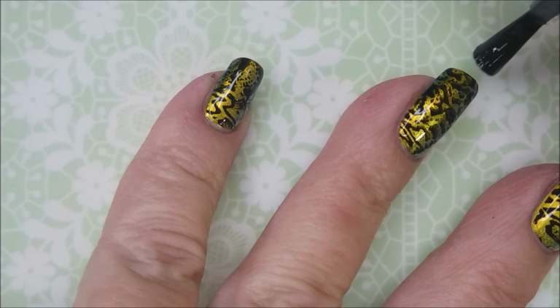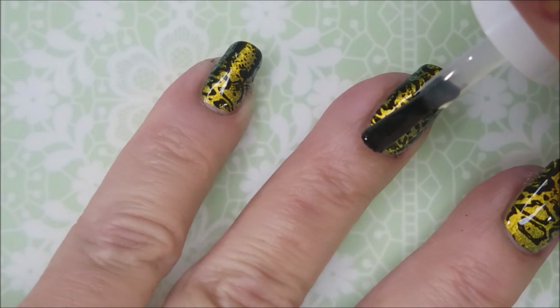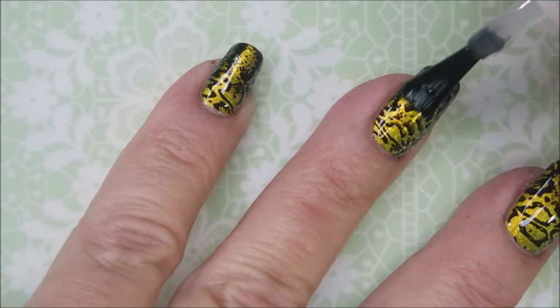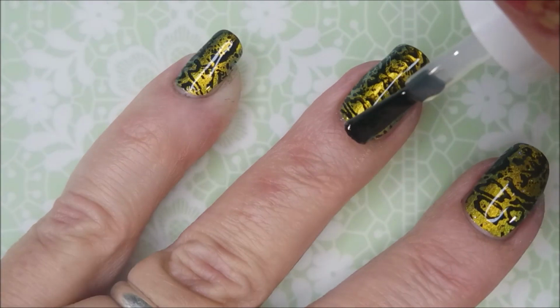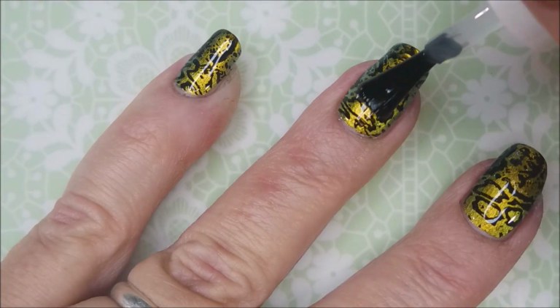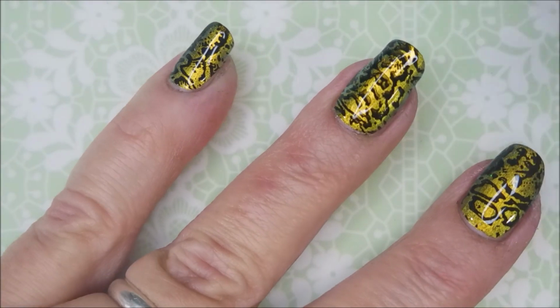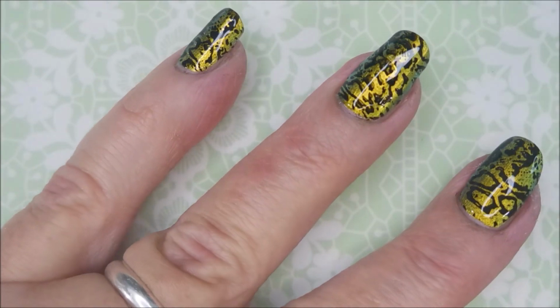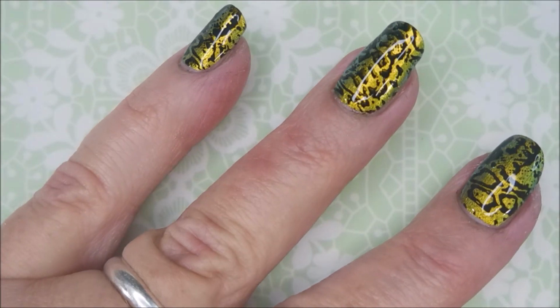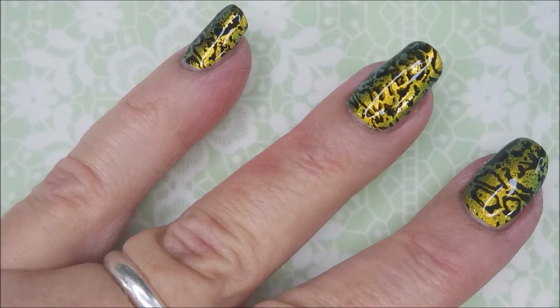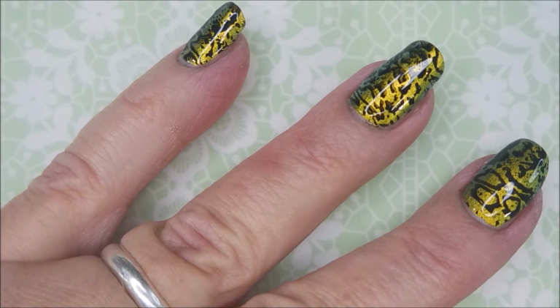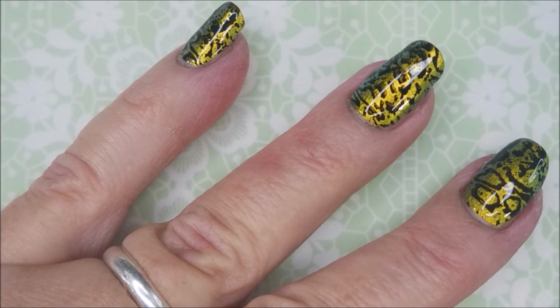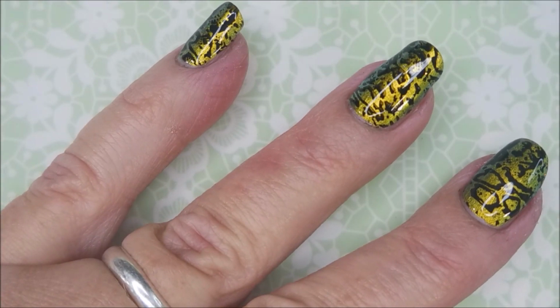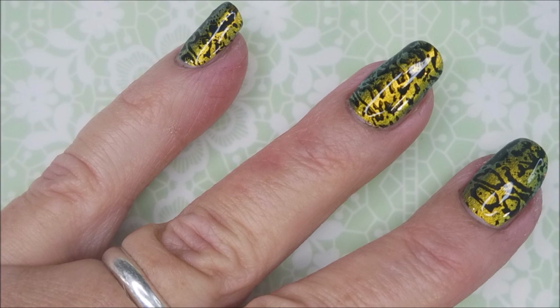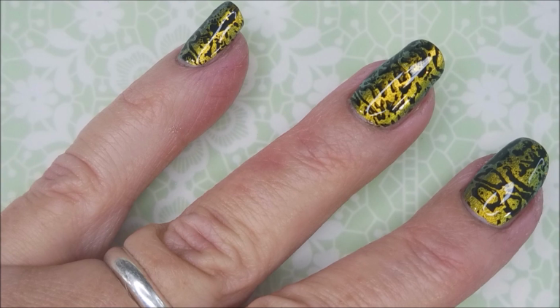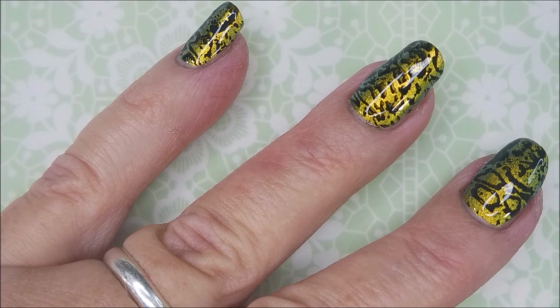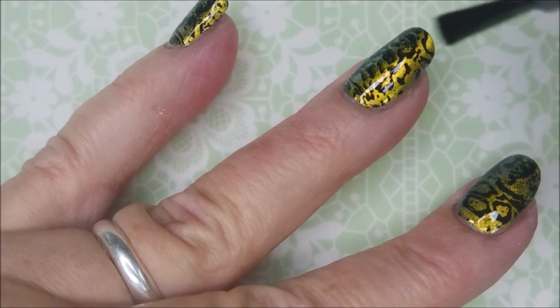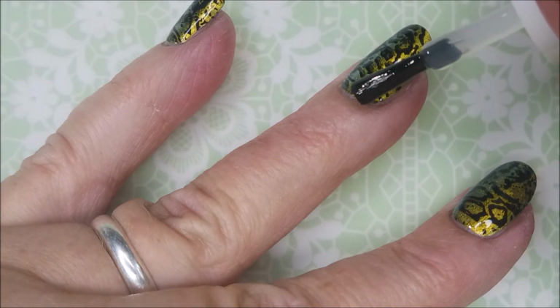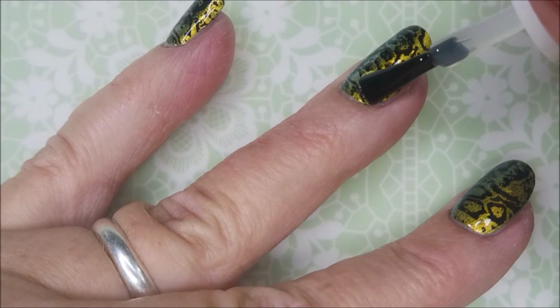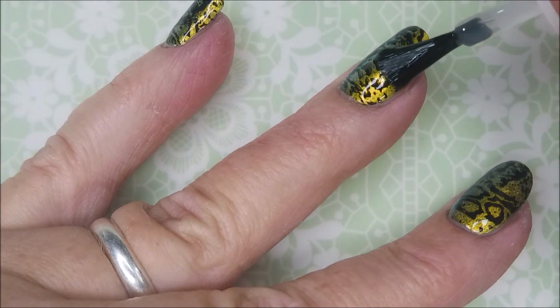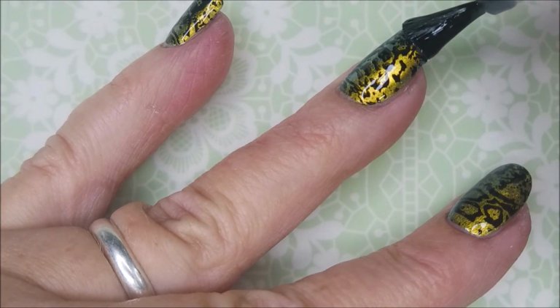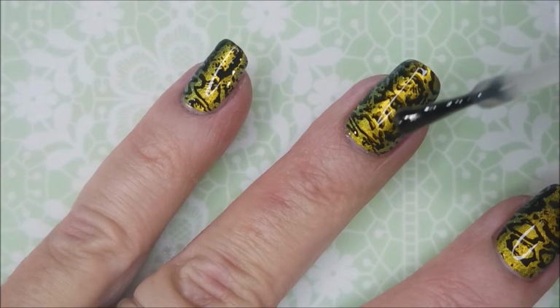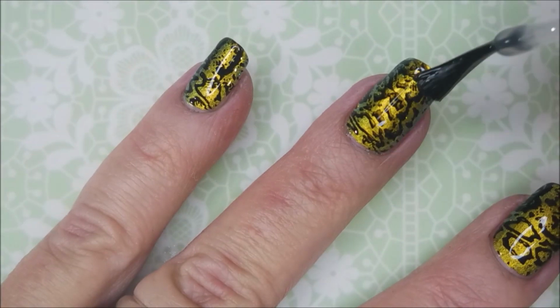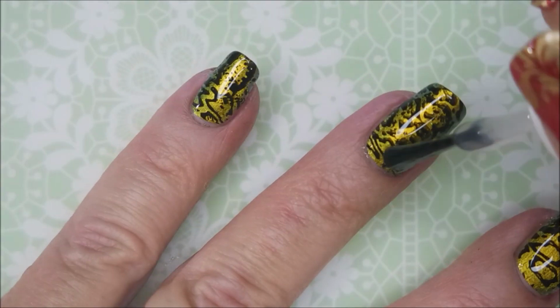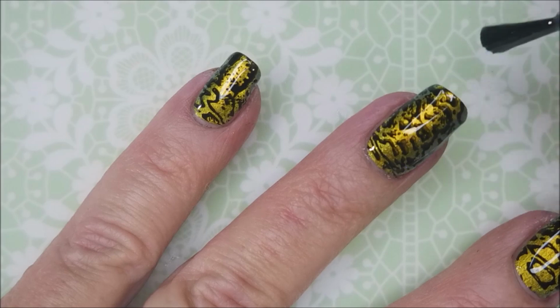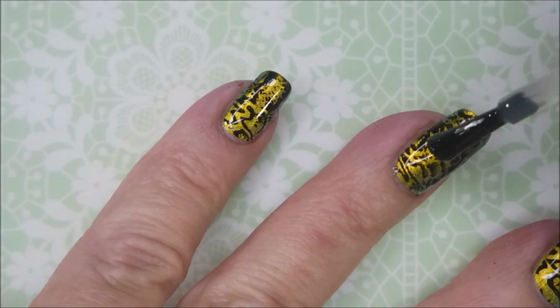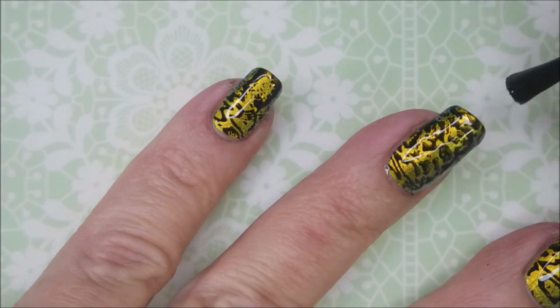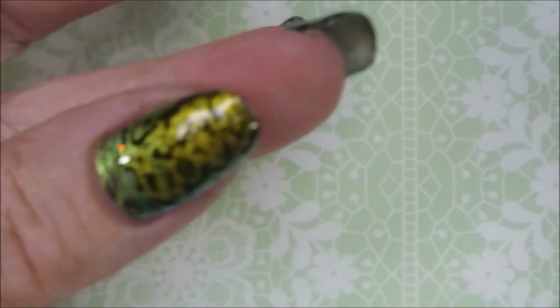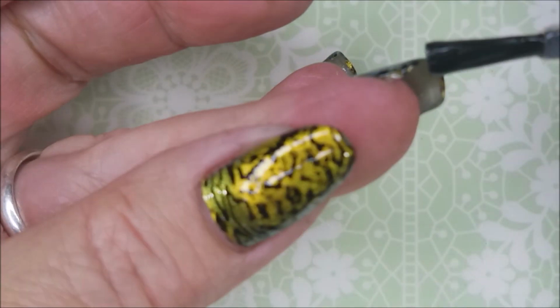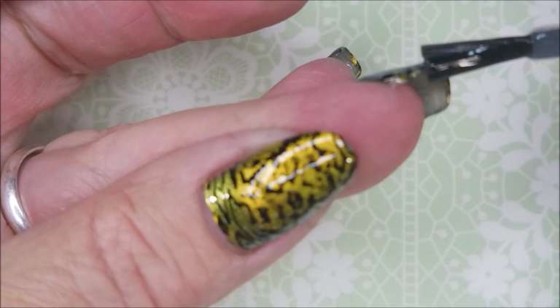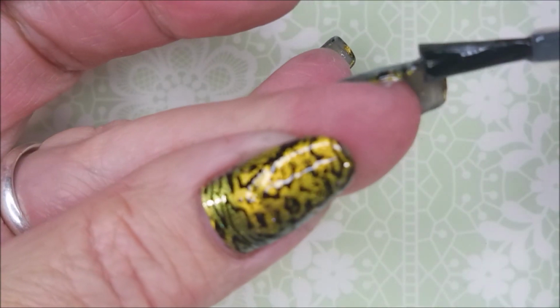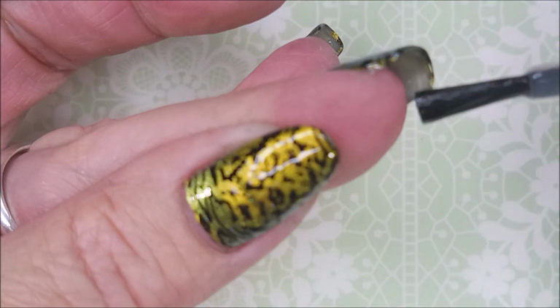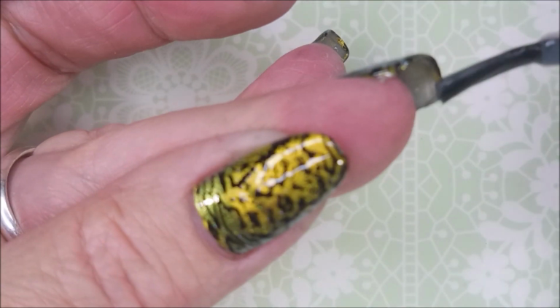I just skipped the smudge-free this time. I'm just kind of floating that. And when I say float, what I mean is you don't want your brush to go down through the top coat and touch the nail — you just kind of want to brush it across the top of it. I'm gonna cap that free edge.